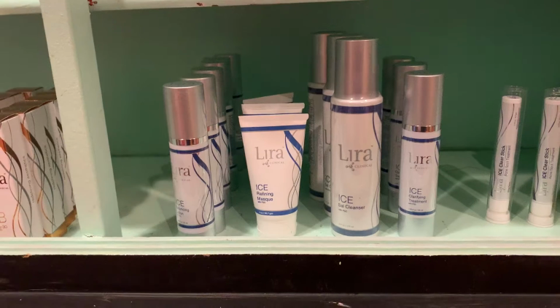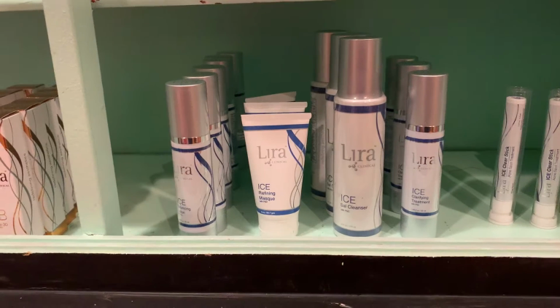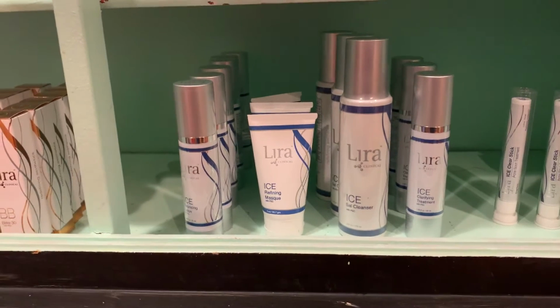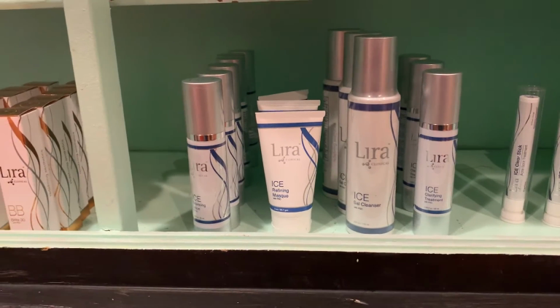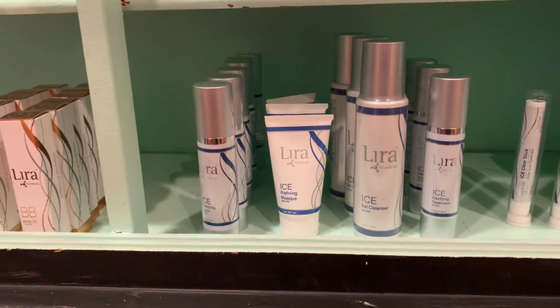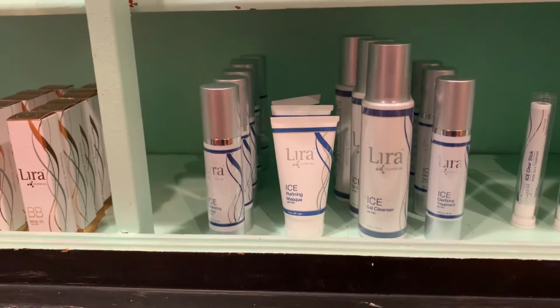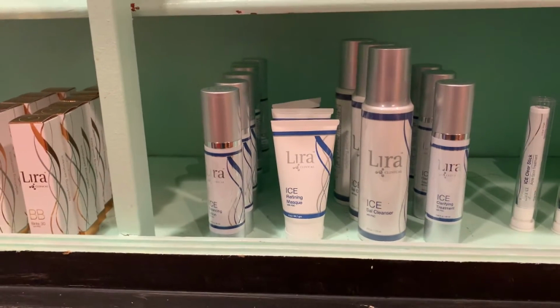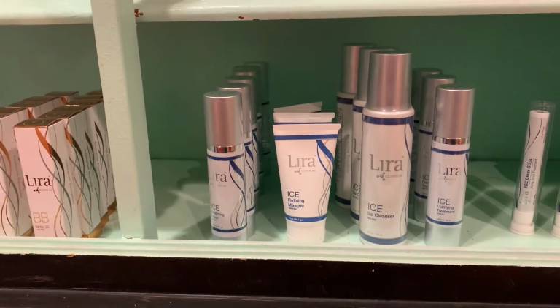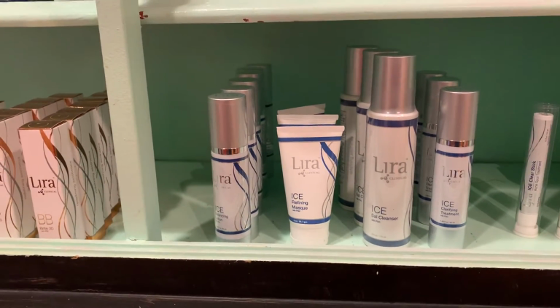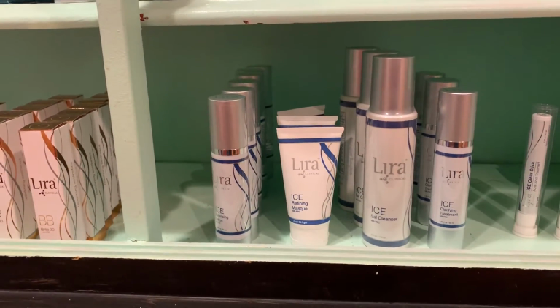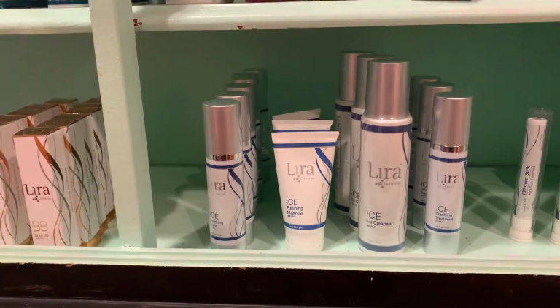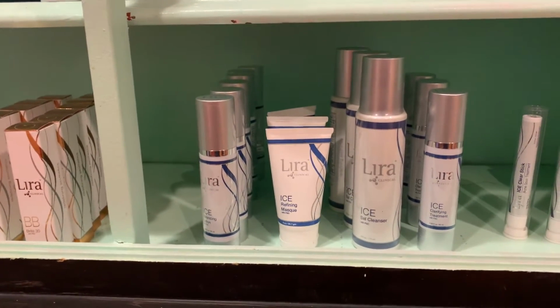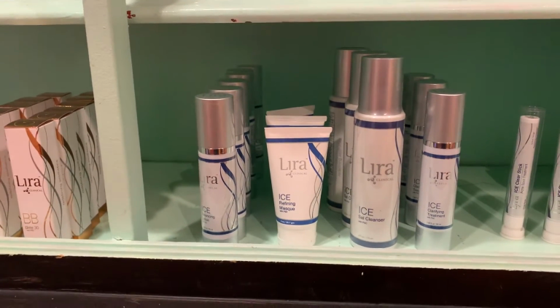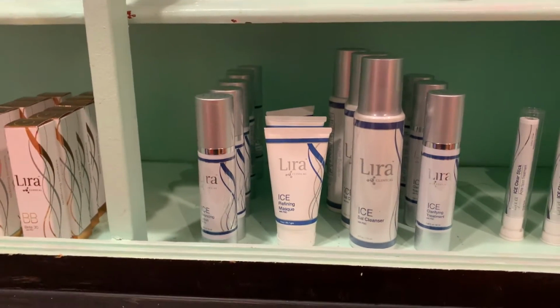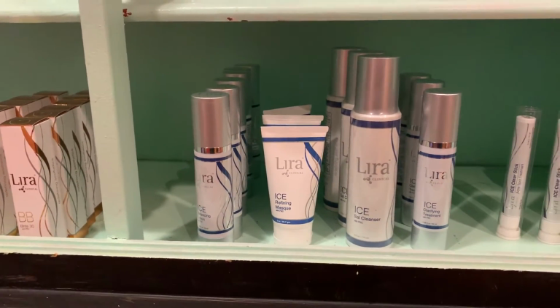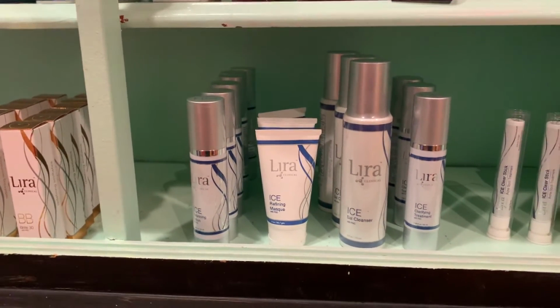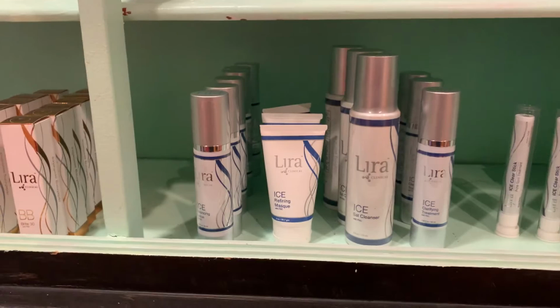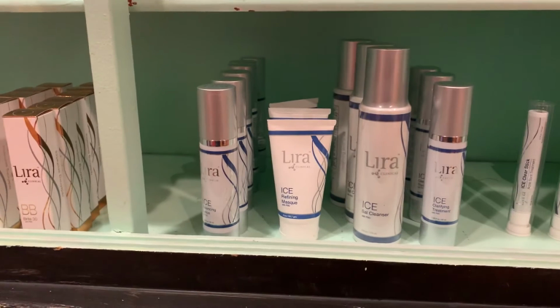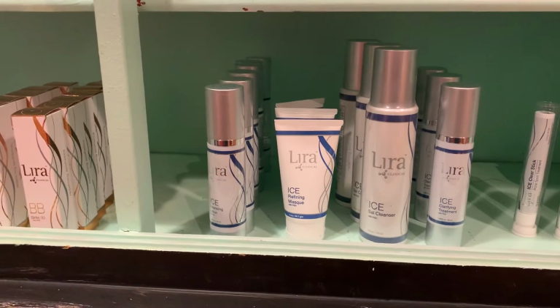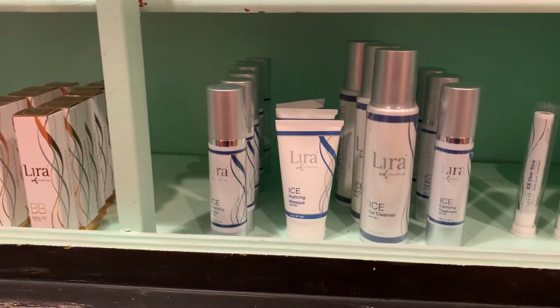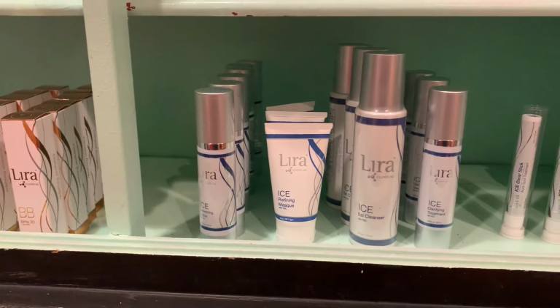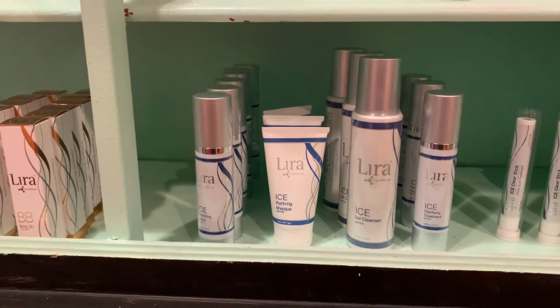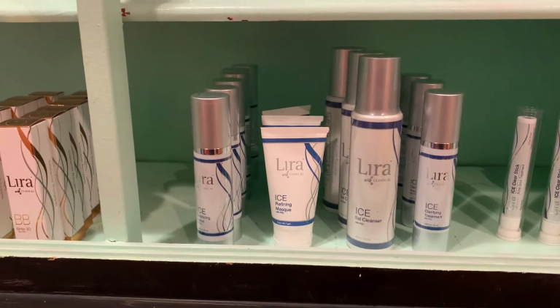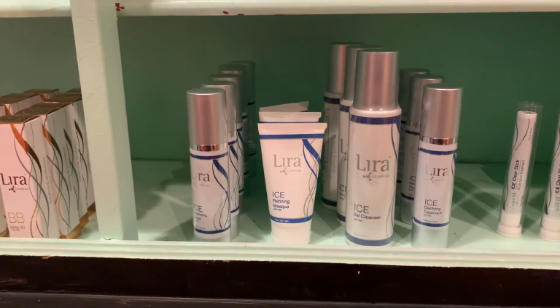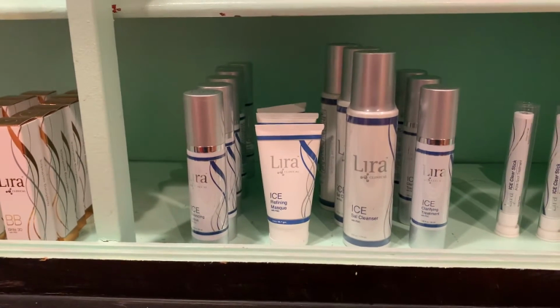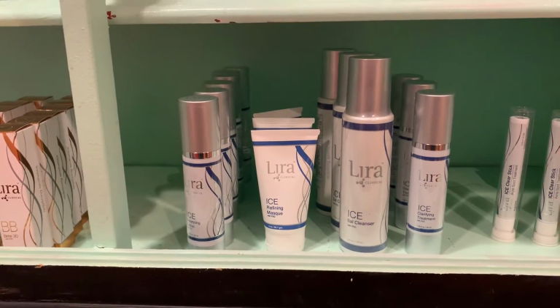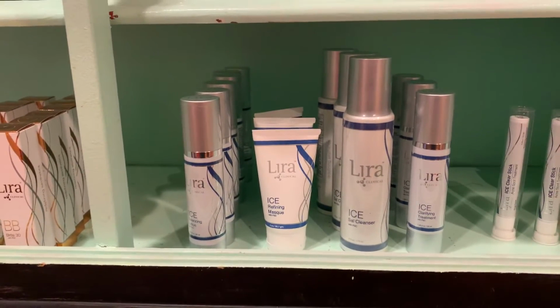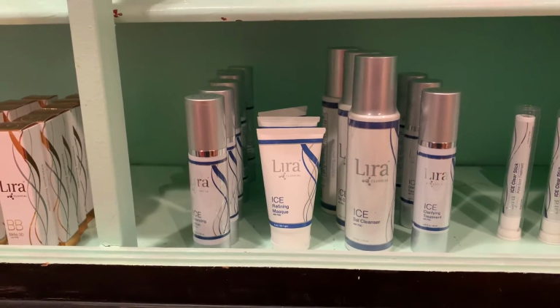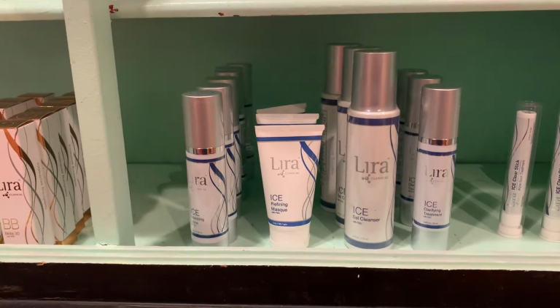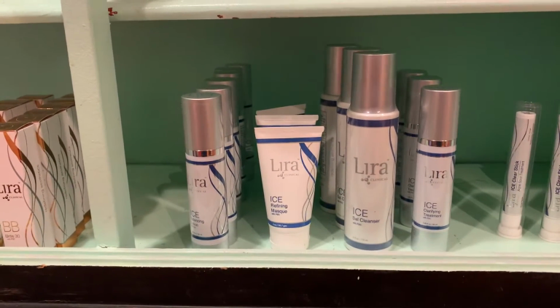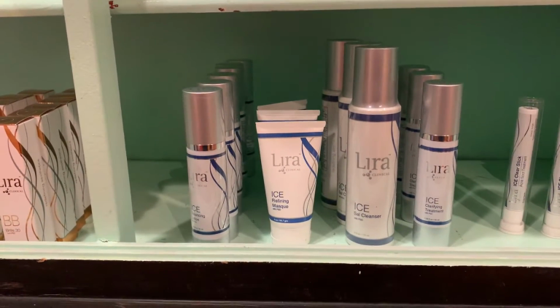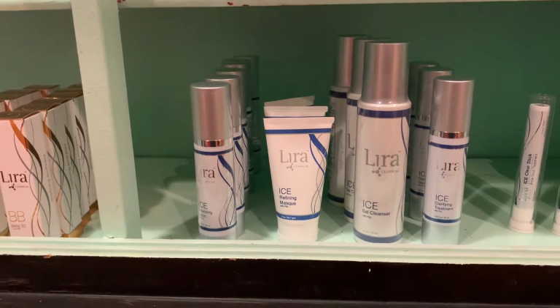This part of the Lyra product line is called Ice, and this one is more for an acne client. It's for clarifying, balancing, and oil control.